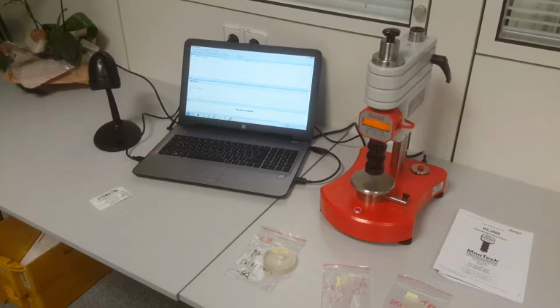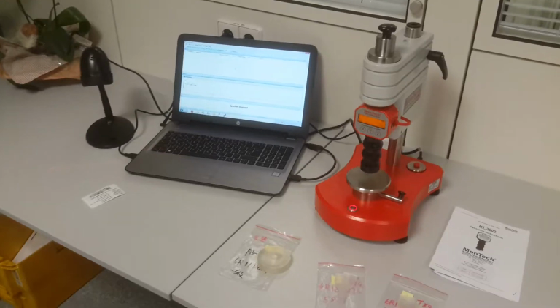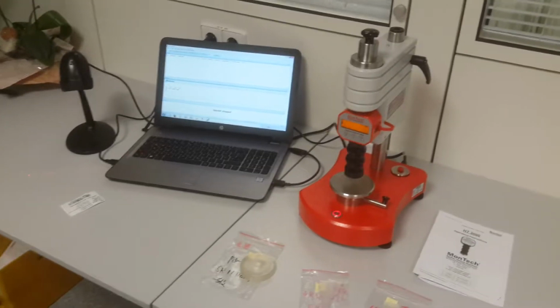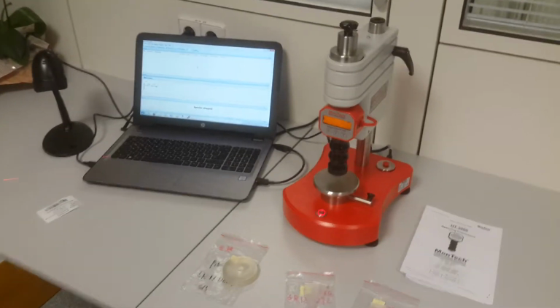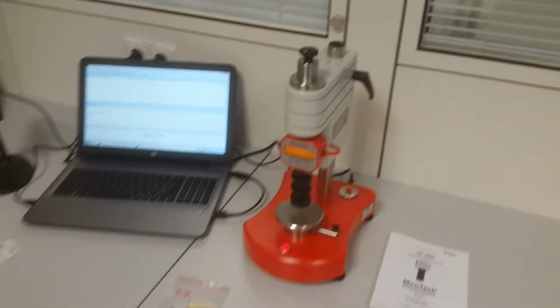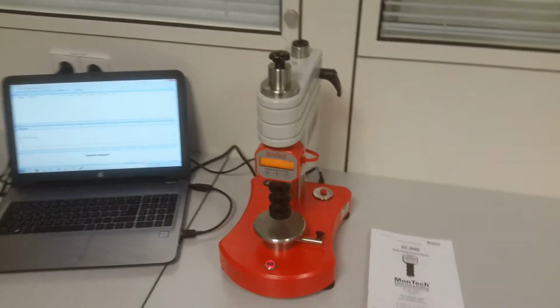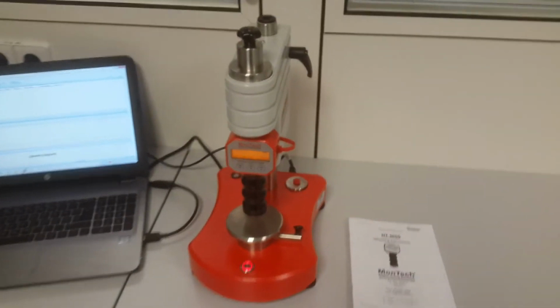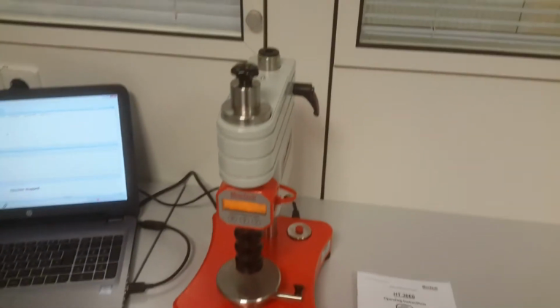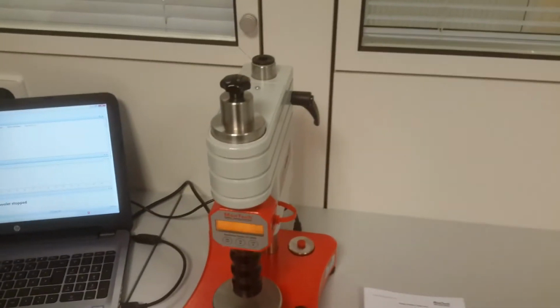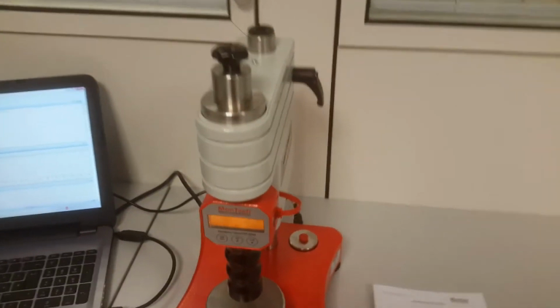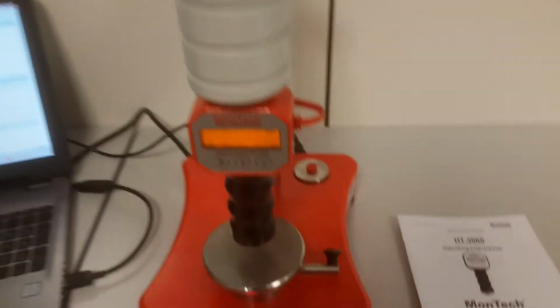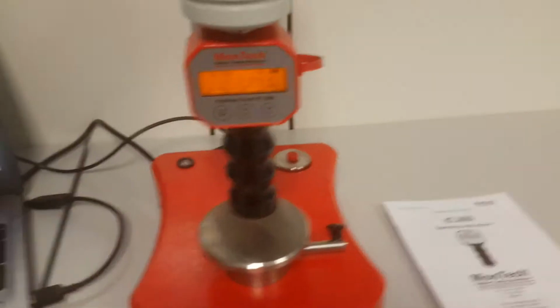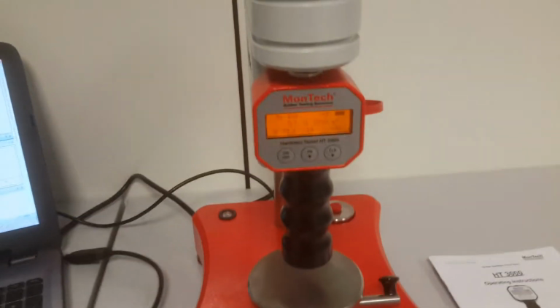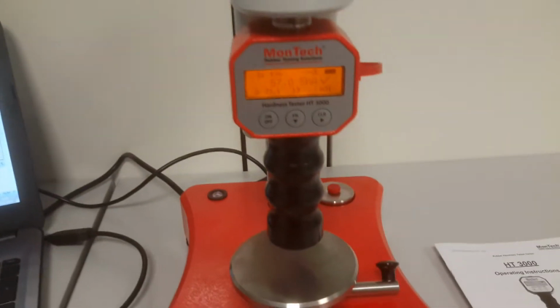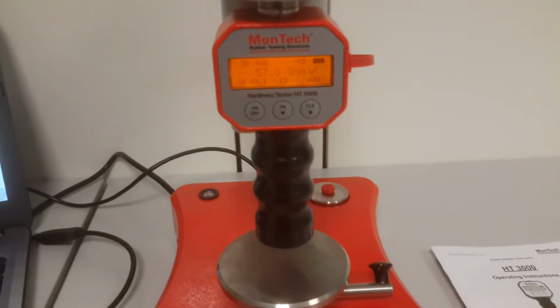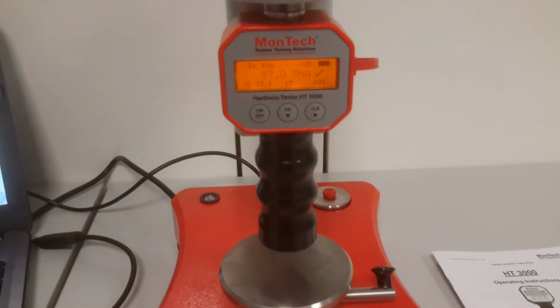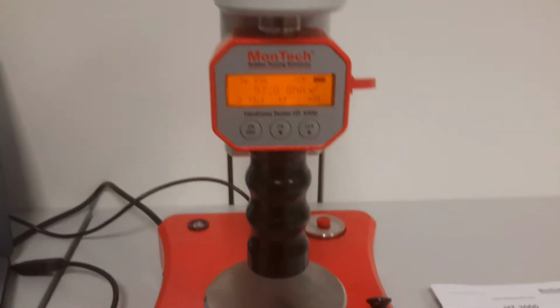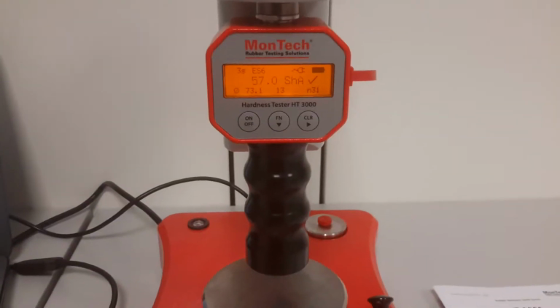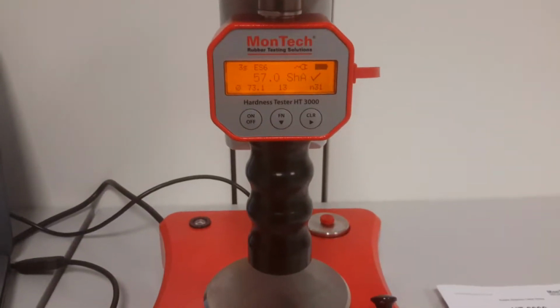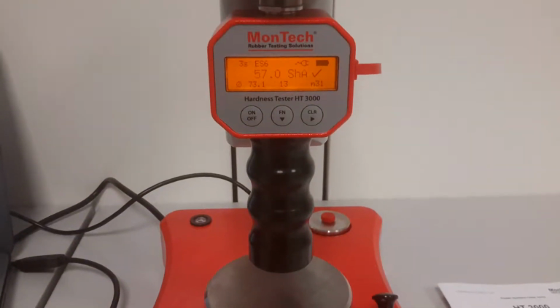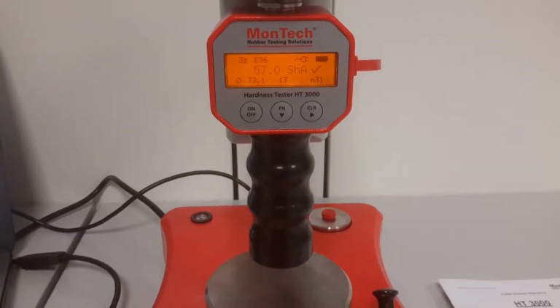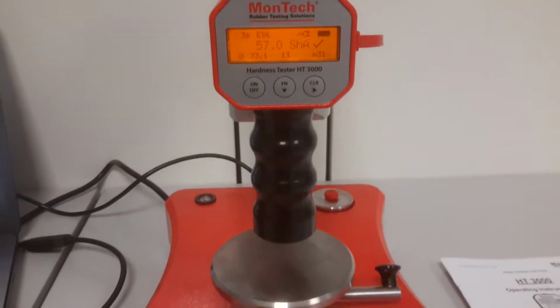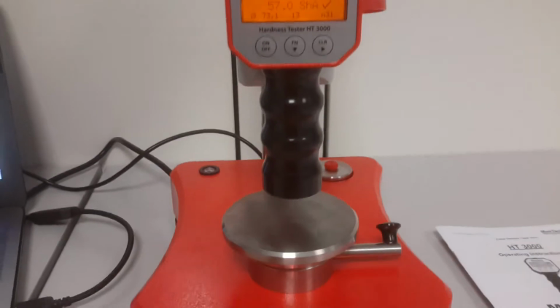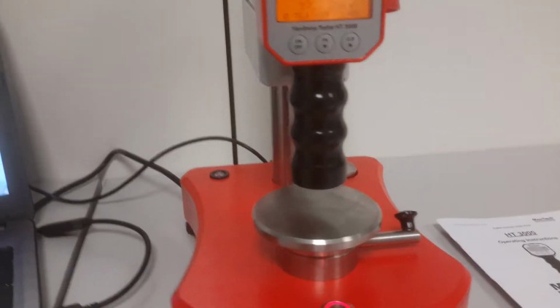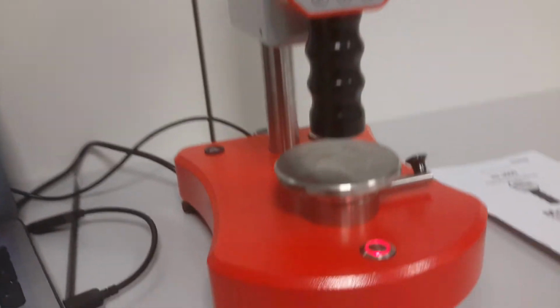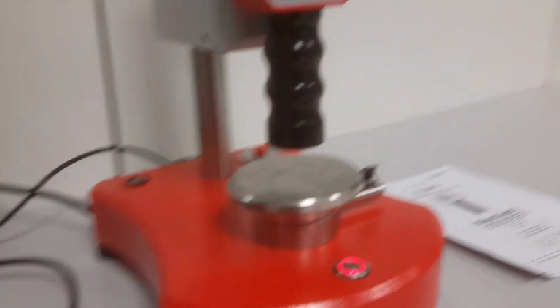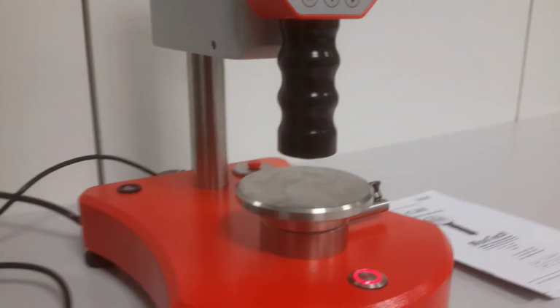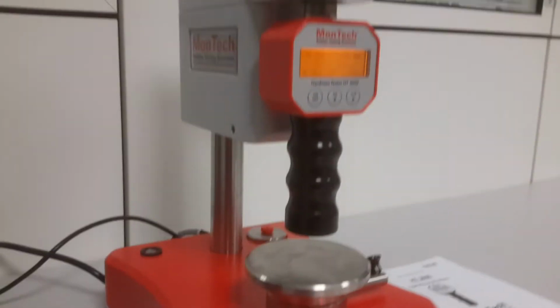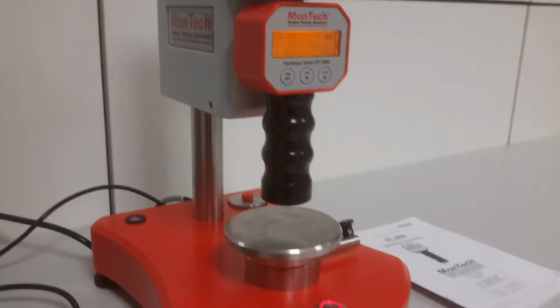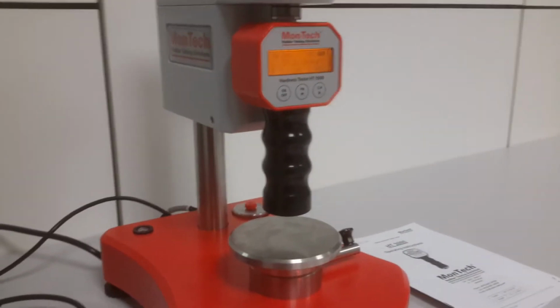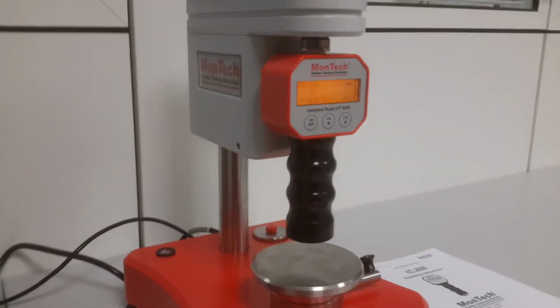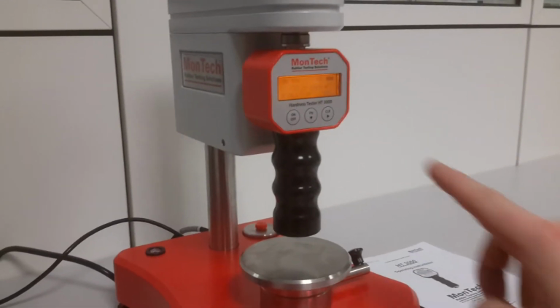The Montag H3 3000 is a universal hardness tester, available with an automatic stand. Testing with this system is extremely easy.